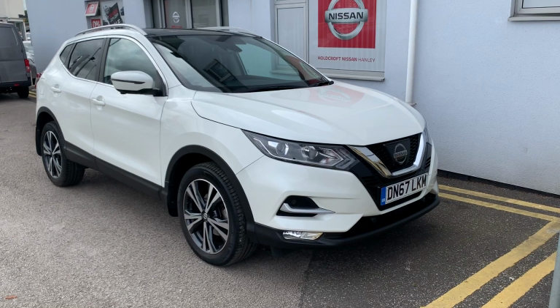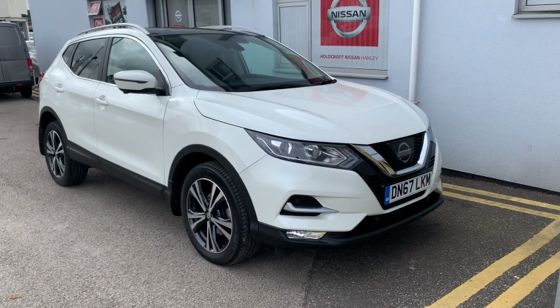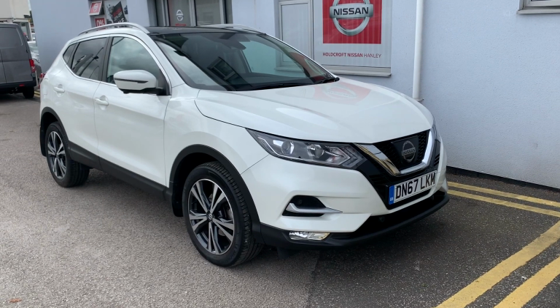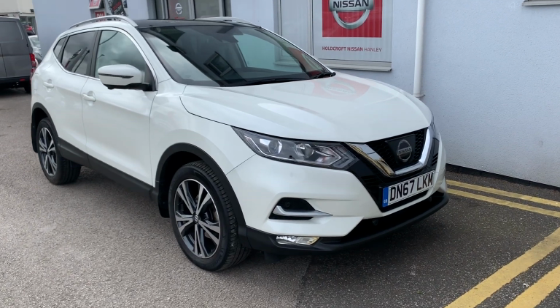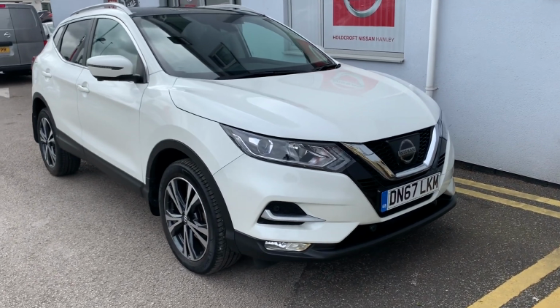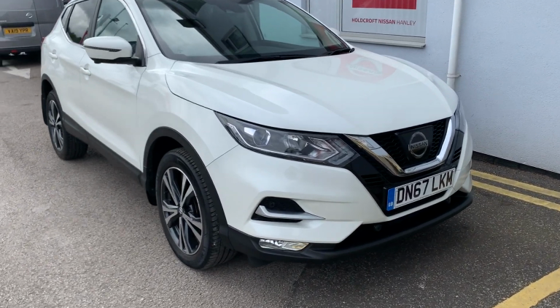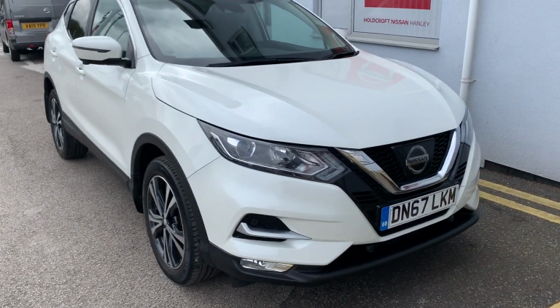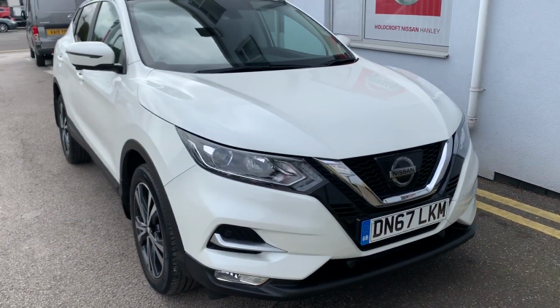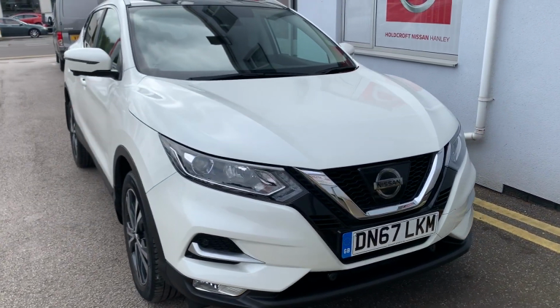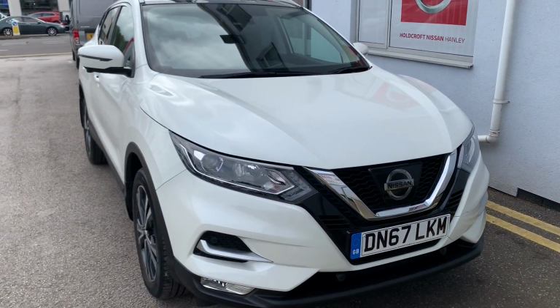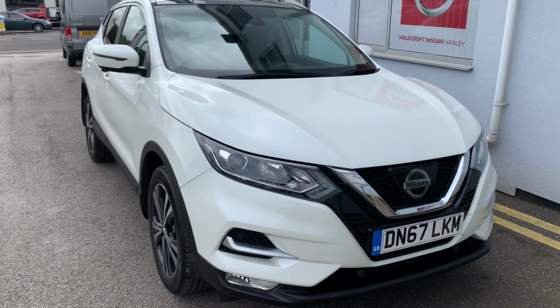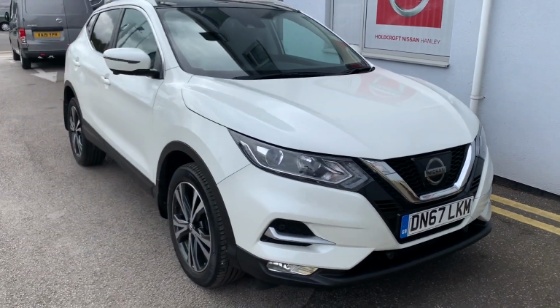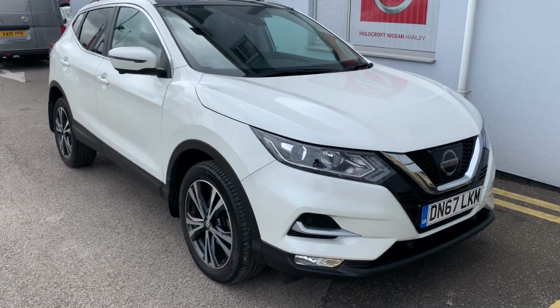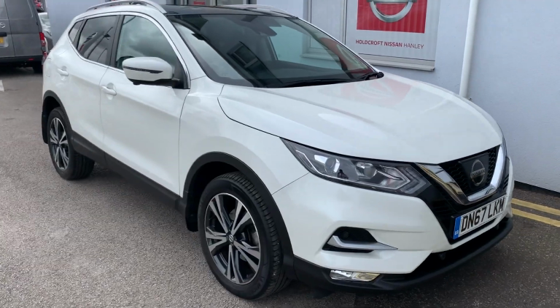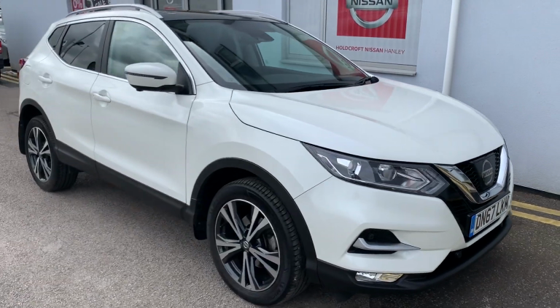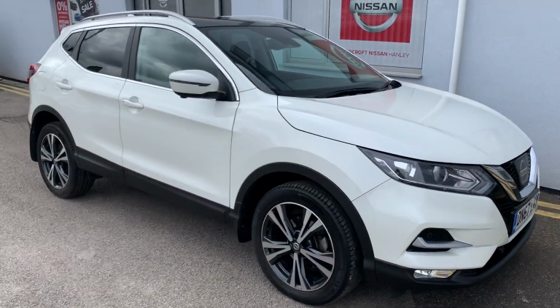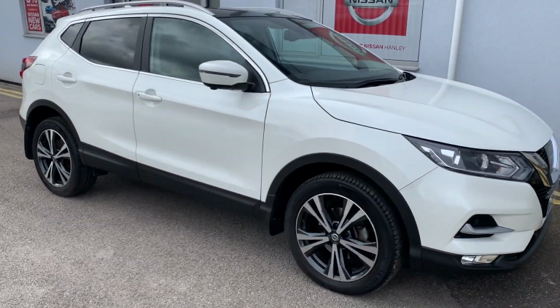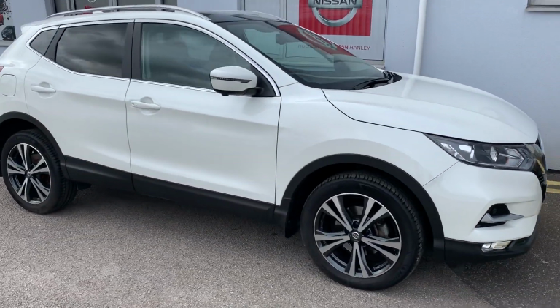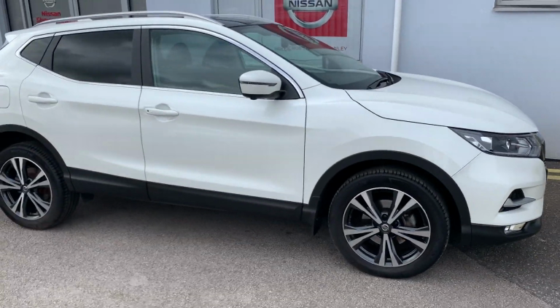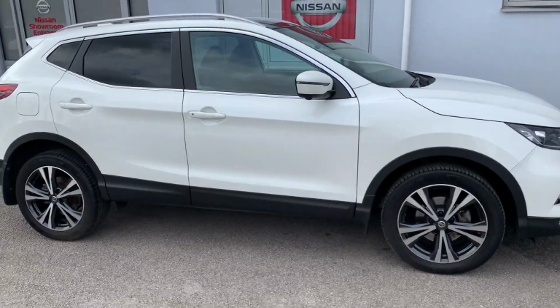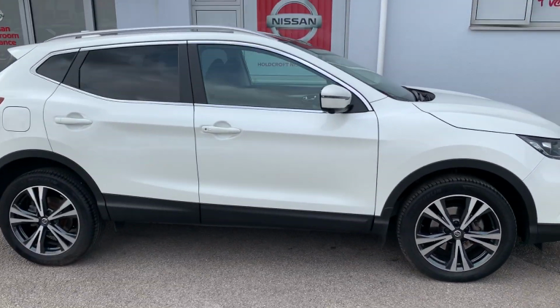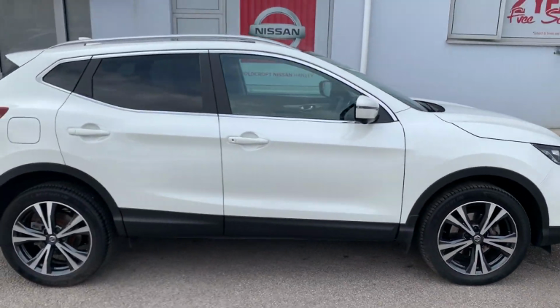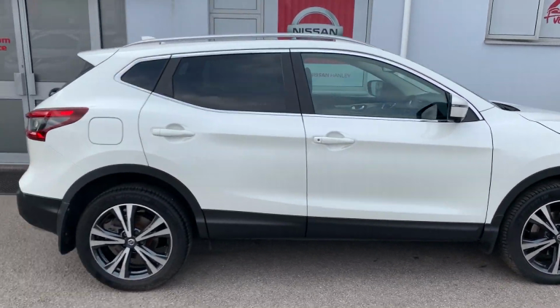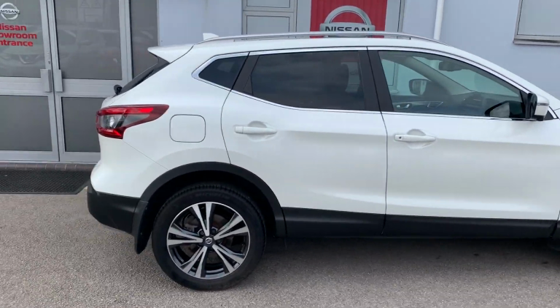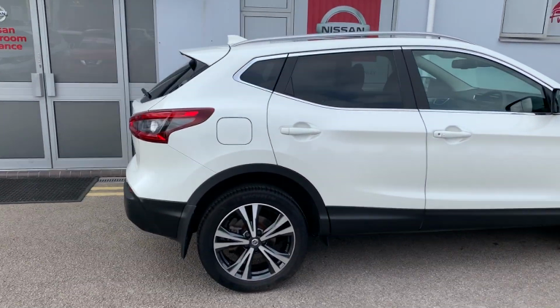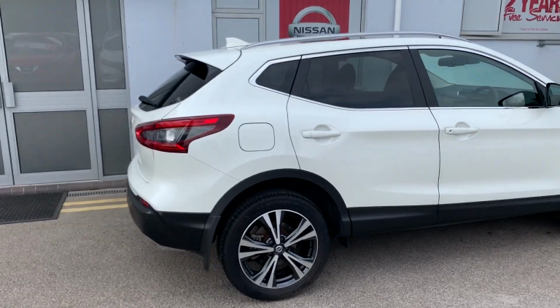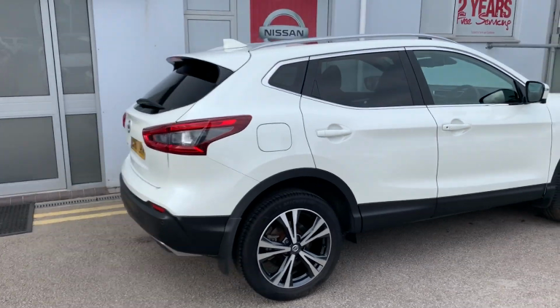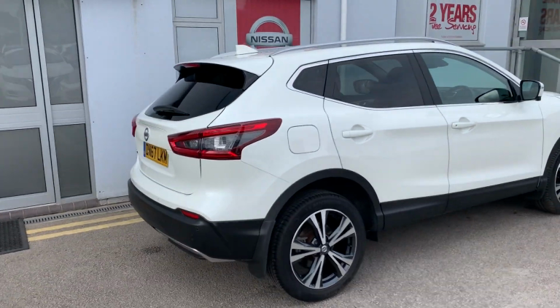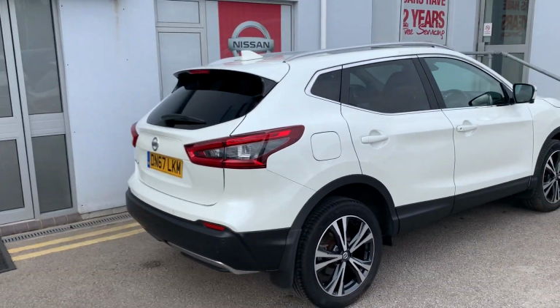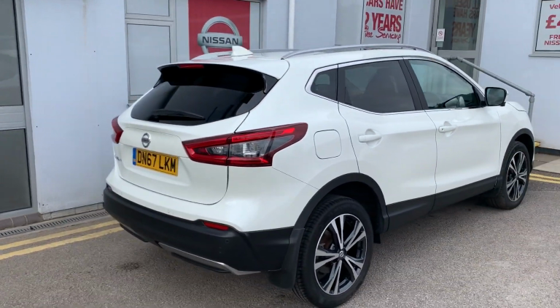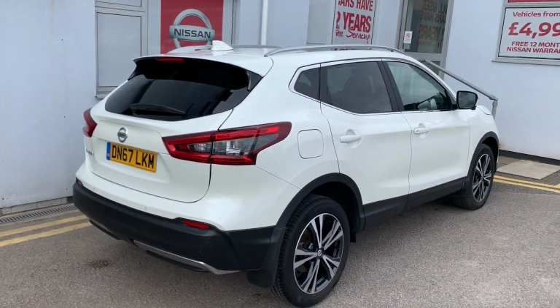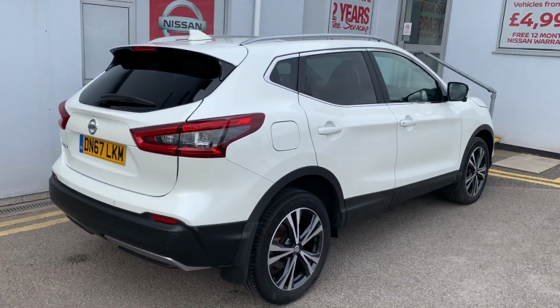Hello there and welcome to the Harcroft Nissan Hanley. Here you have a Nissan Qashqai DN67LKM in pearl white. This is the 1.2 Digti petrol model, and it's also the N-Connecta with panoramic sunroof.